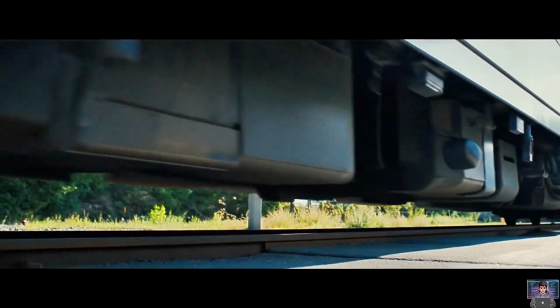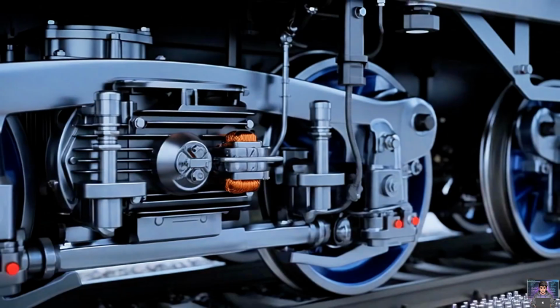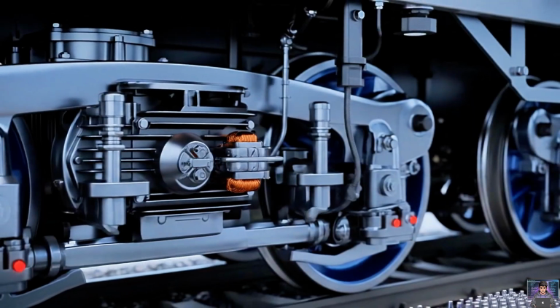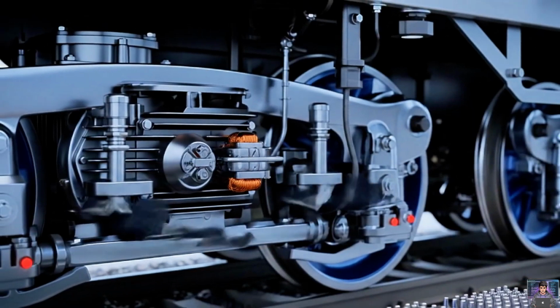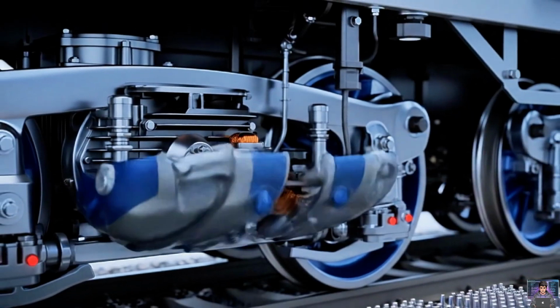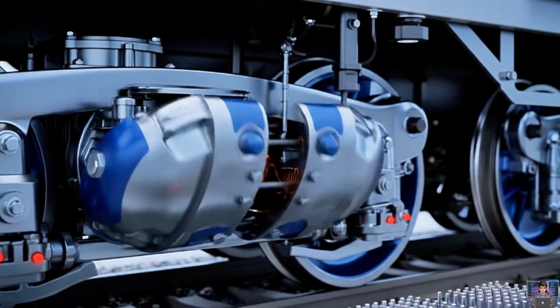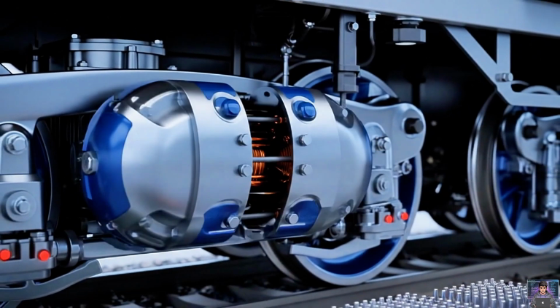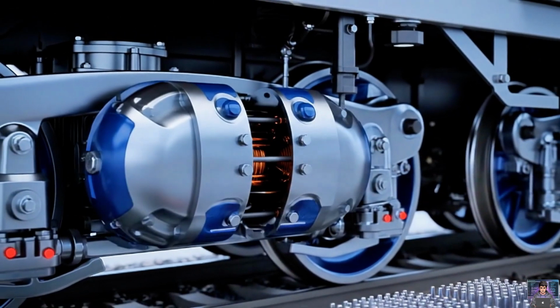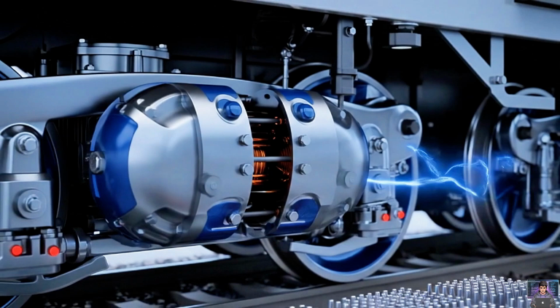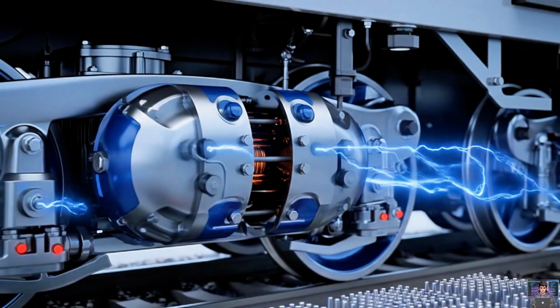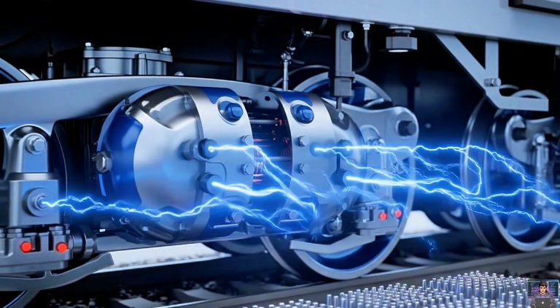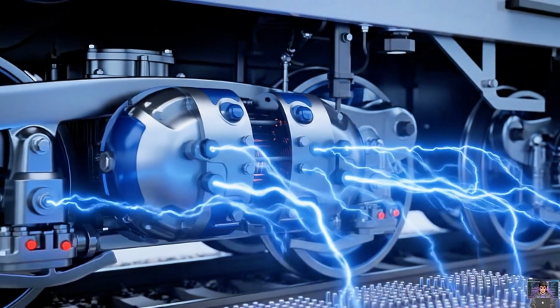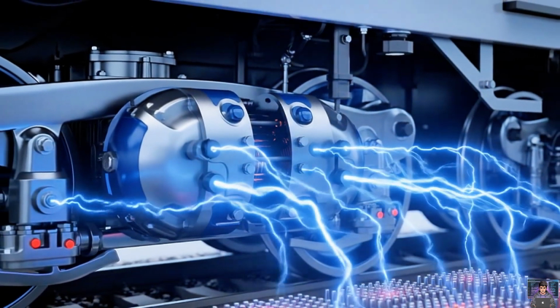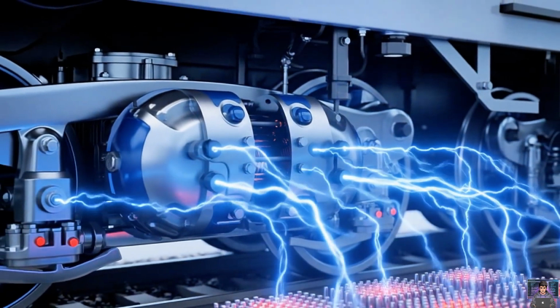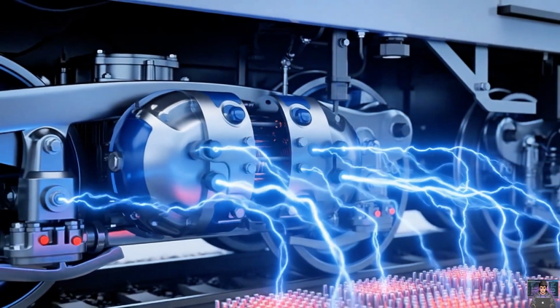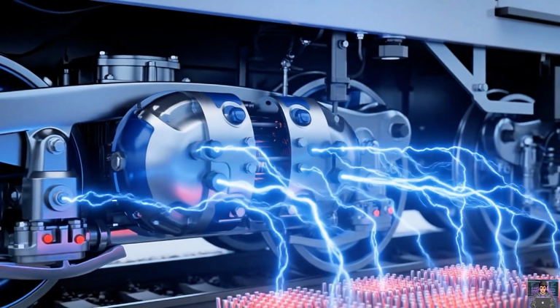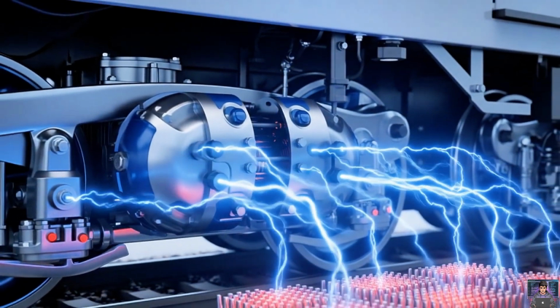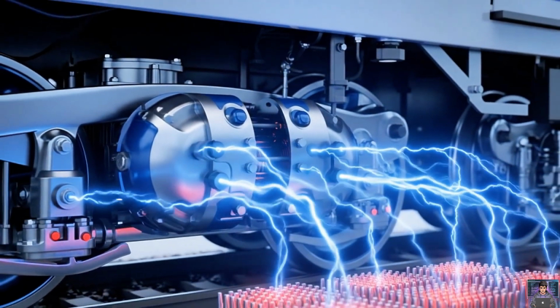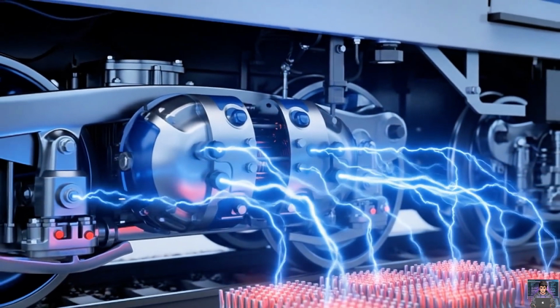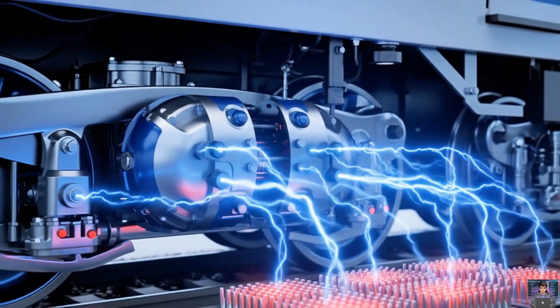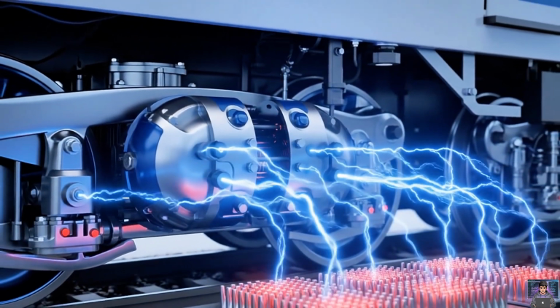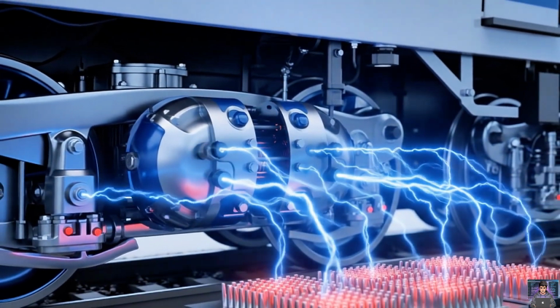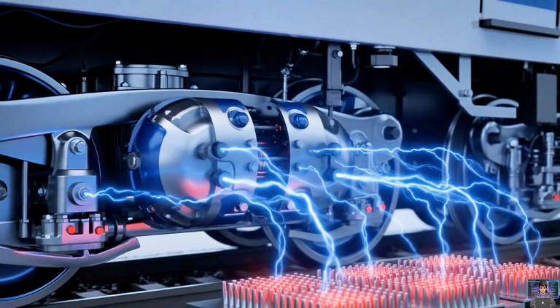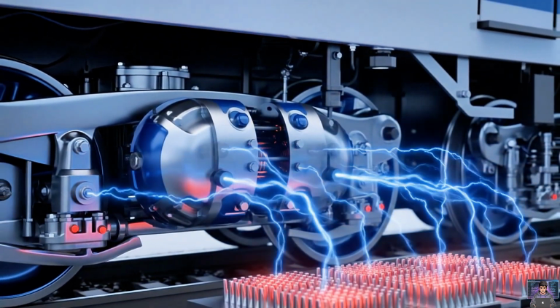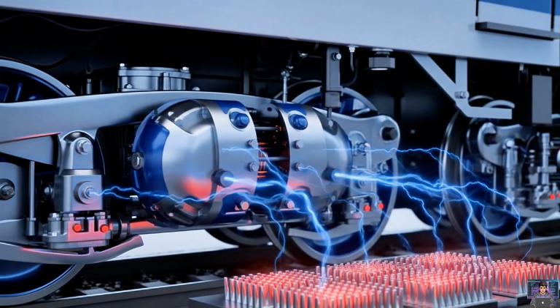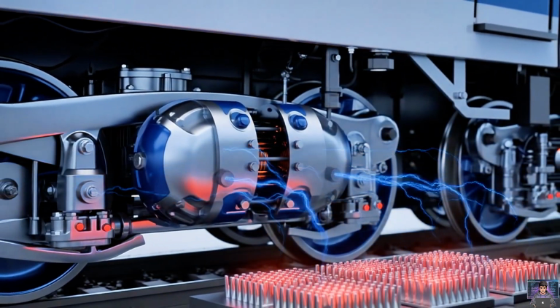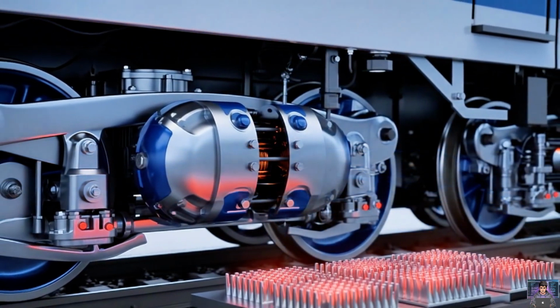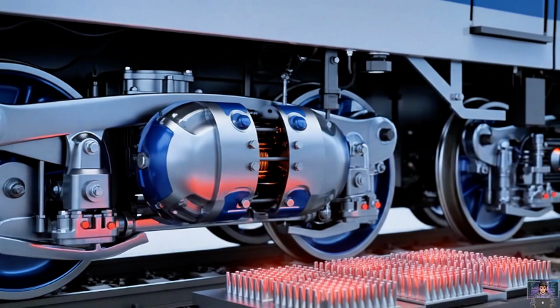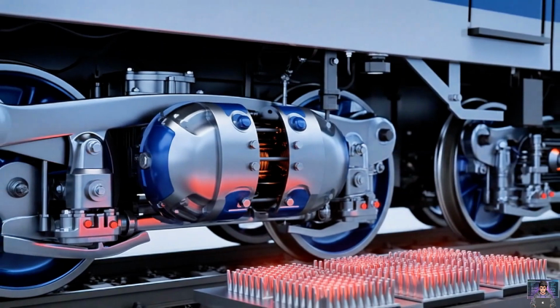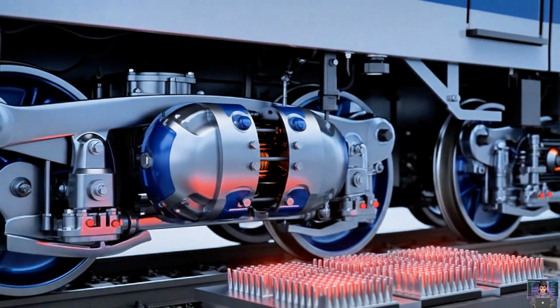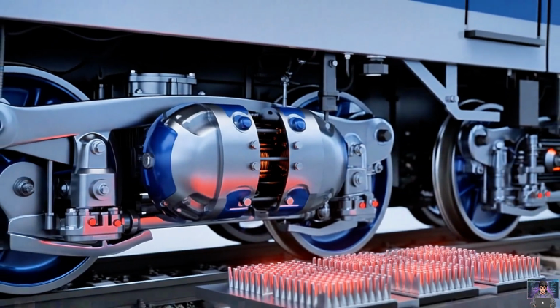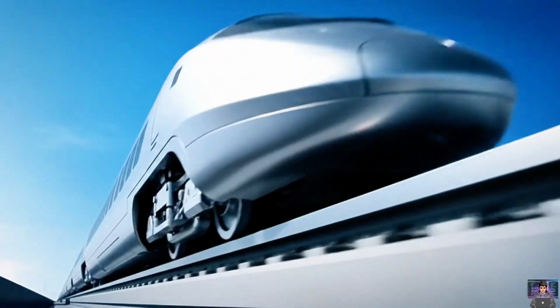Modern trains use dynamic braking. Motors become generators, converting motion into electricity — often regenerating power. Efficient, smooth stopping.